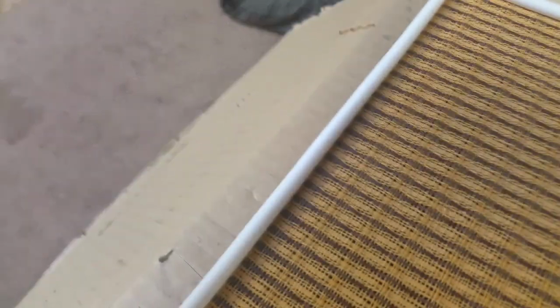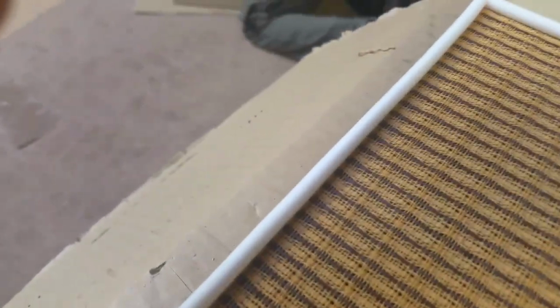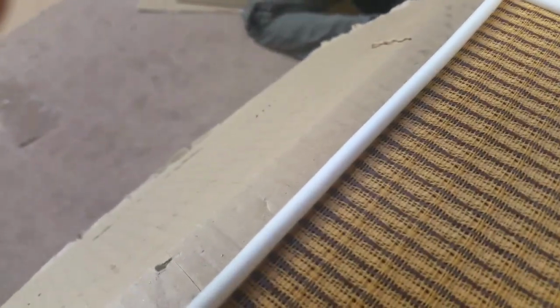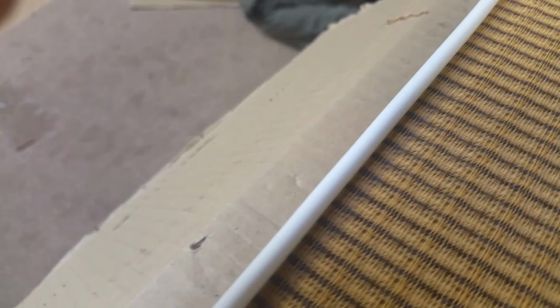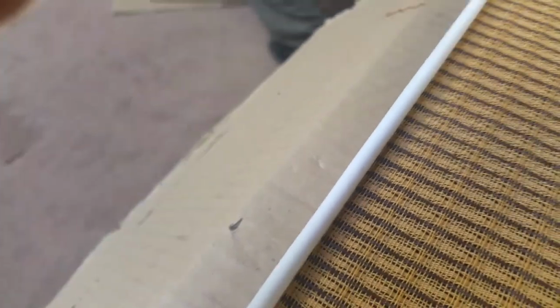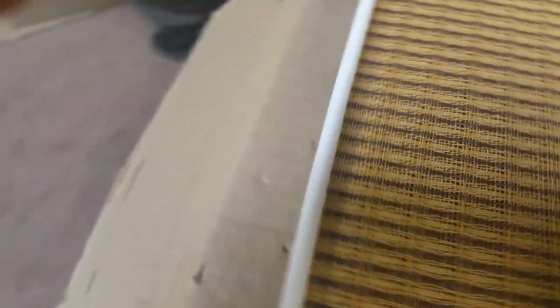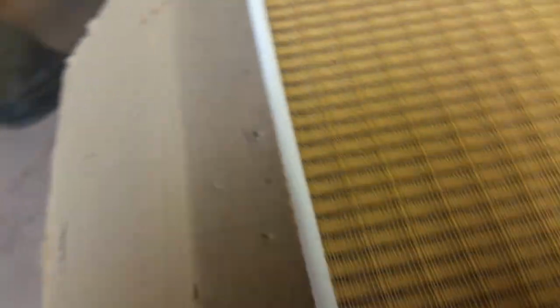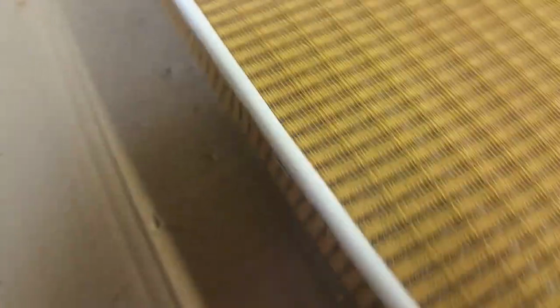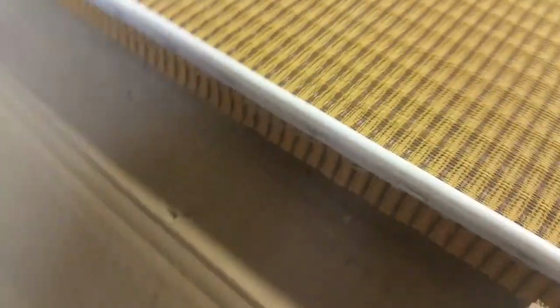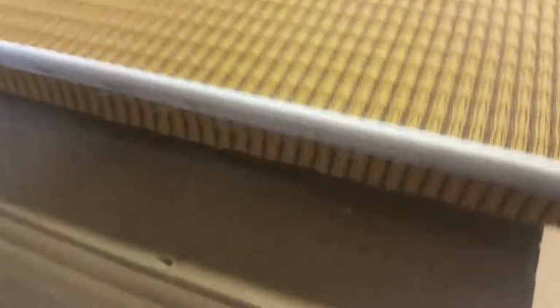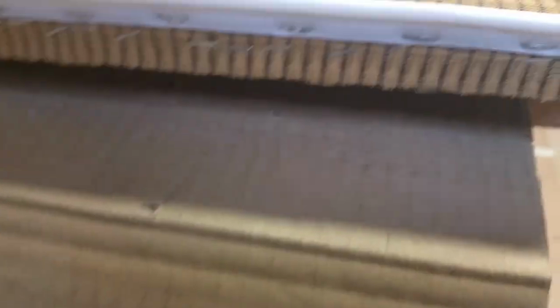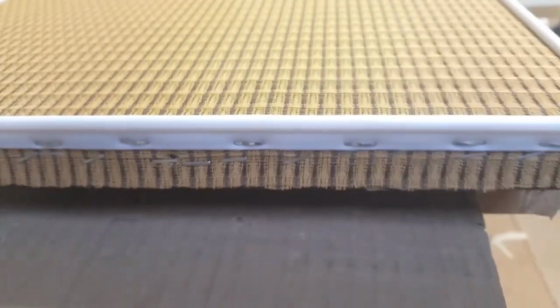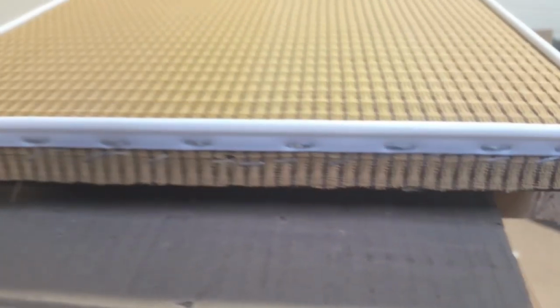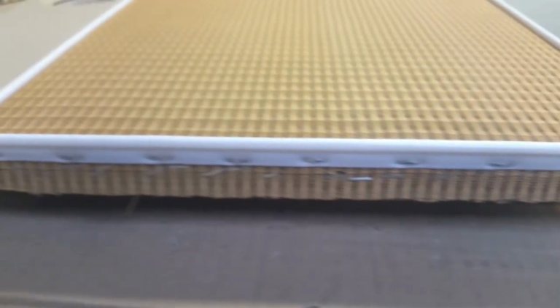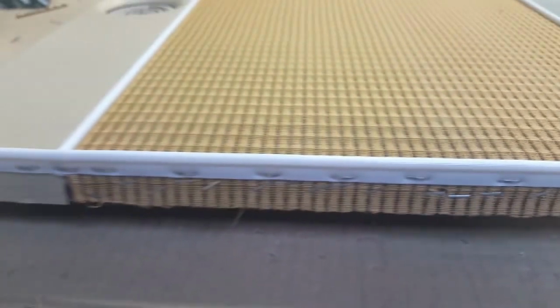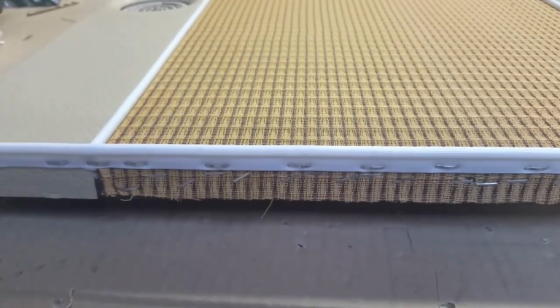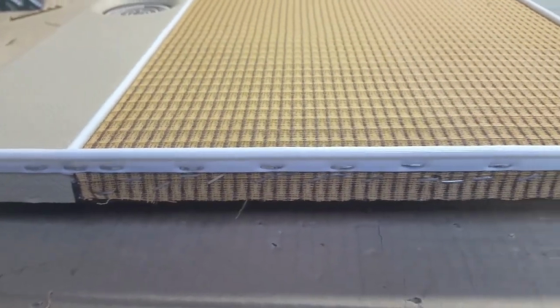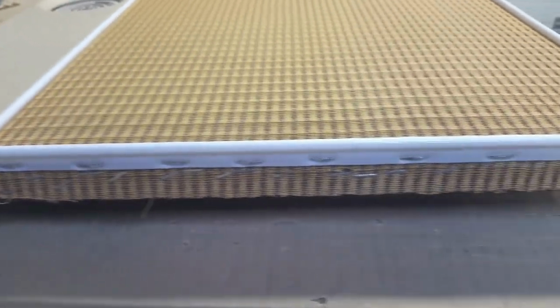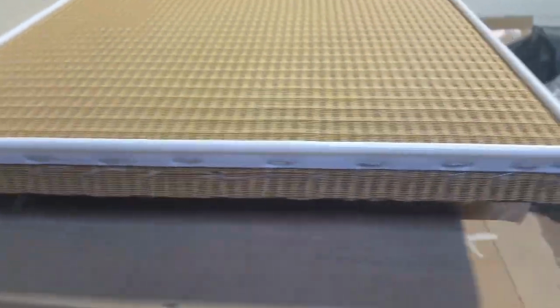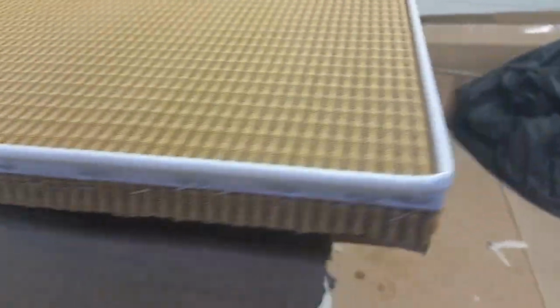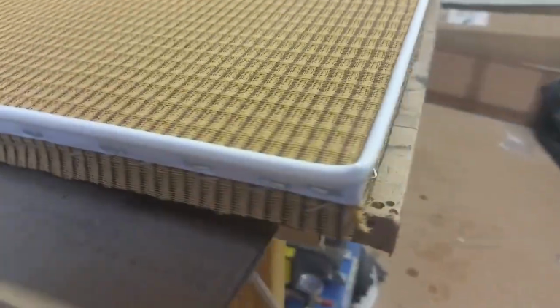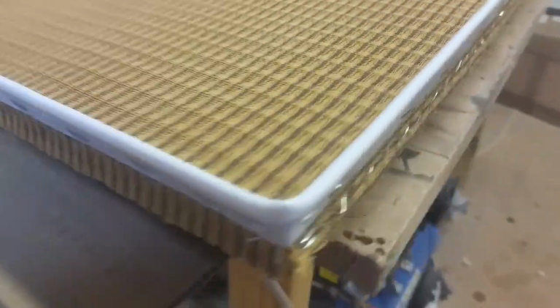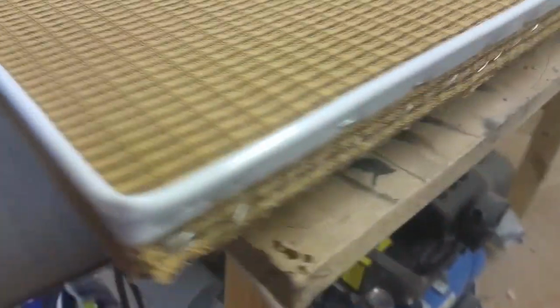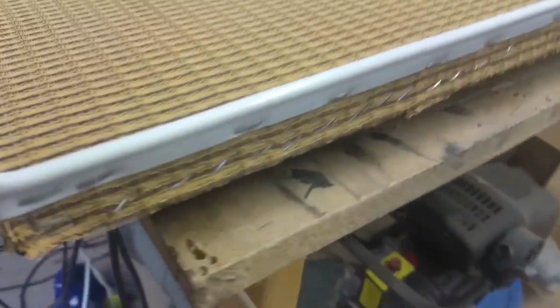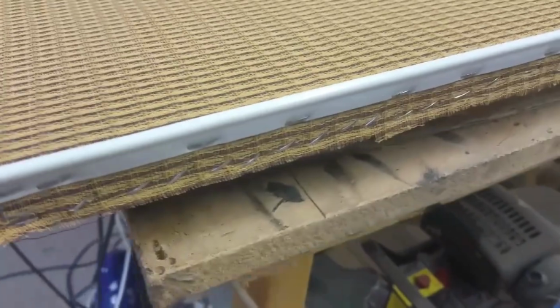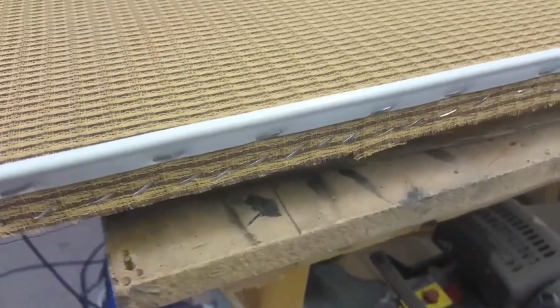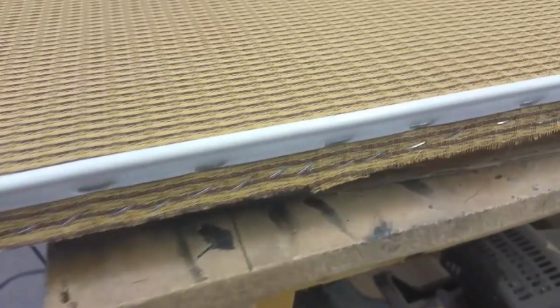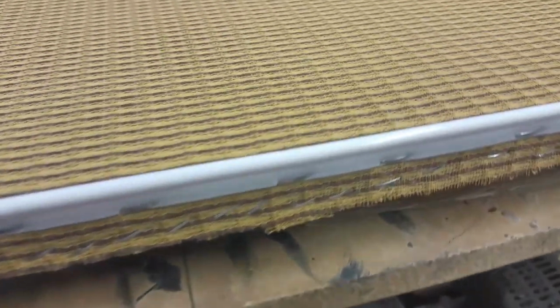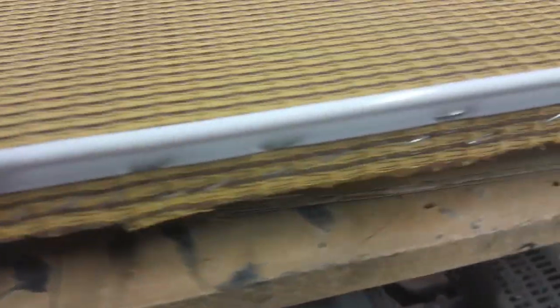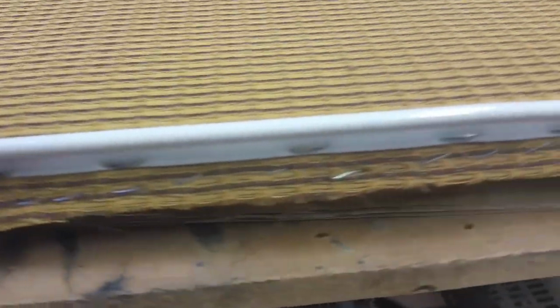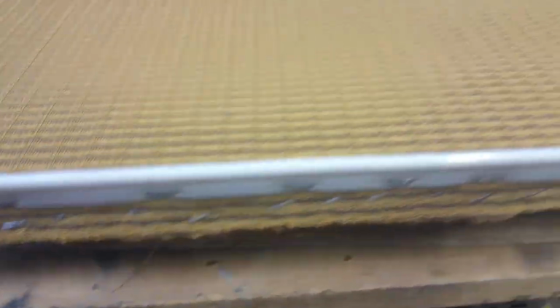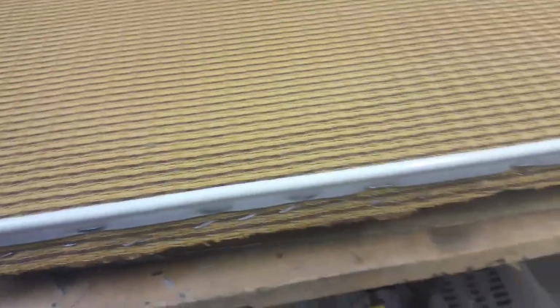This is the beading fitted to the grill cloth. Don't be shy with staples — the more you put in, the more it won't move when you actually try to fit it to the cab.